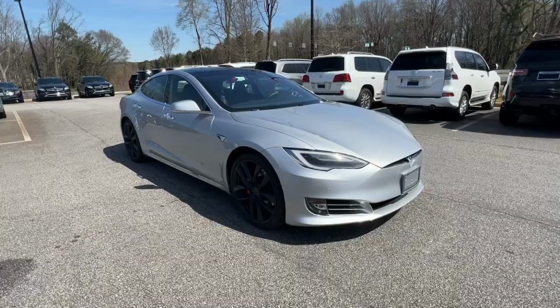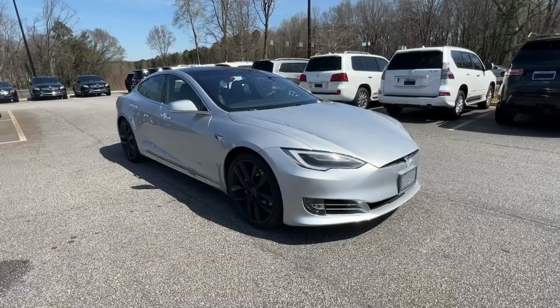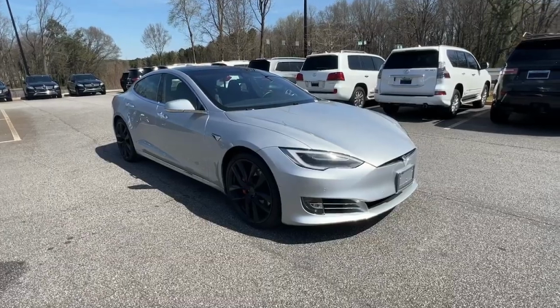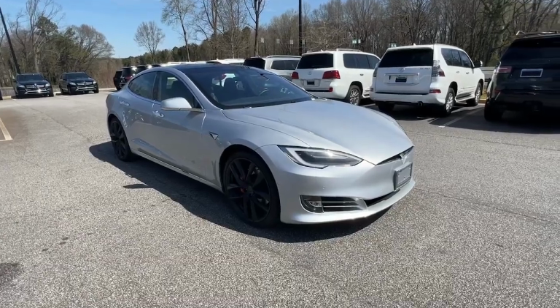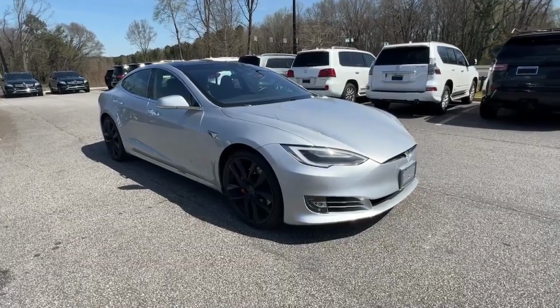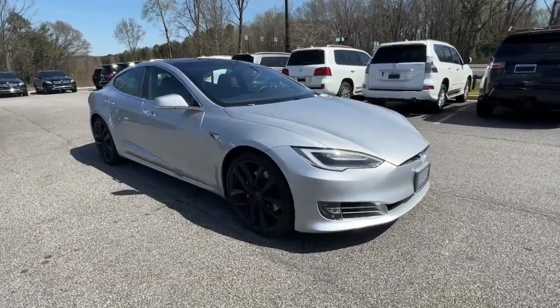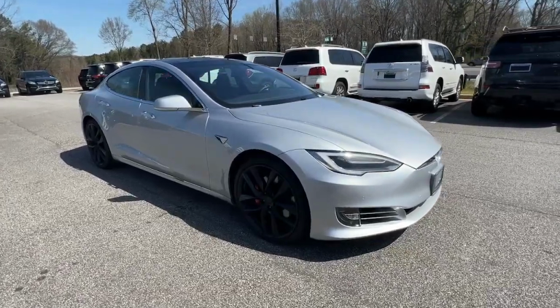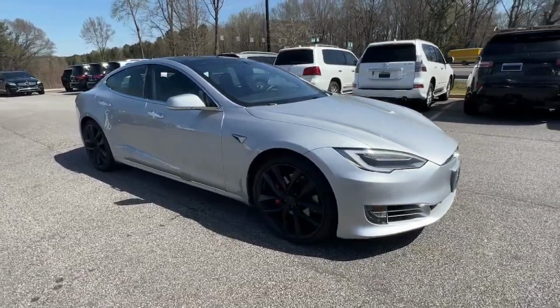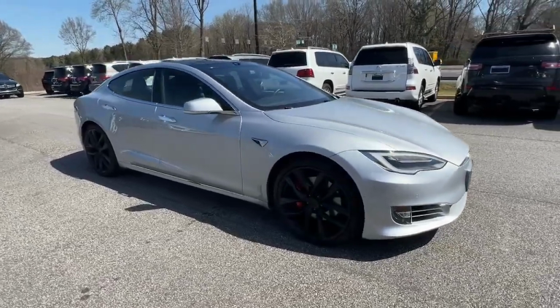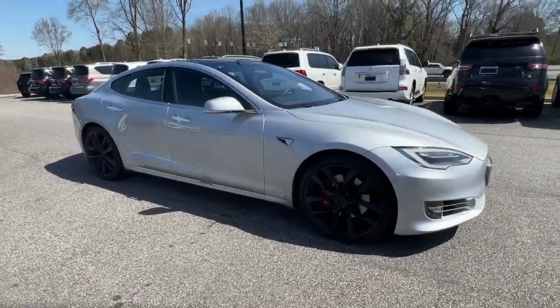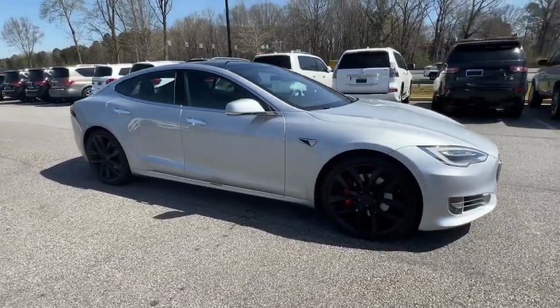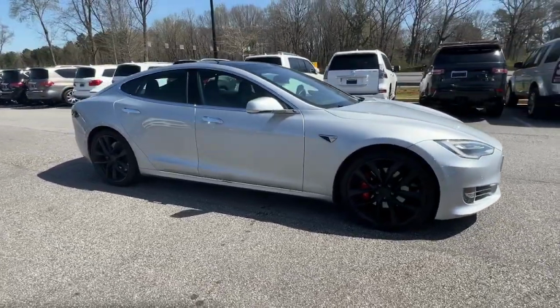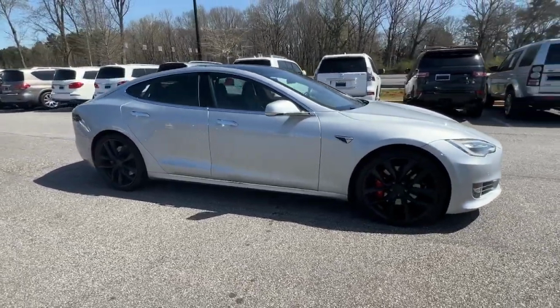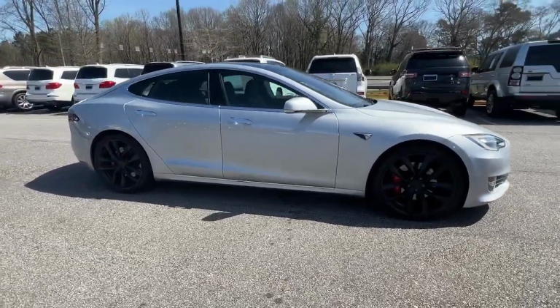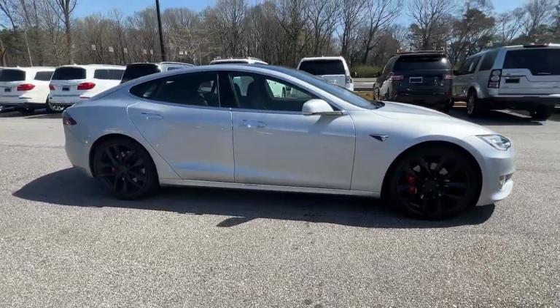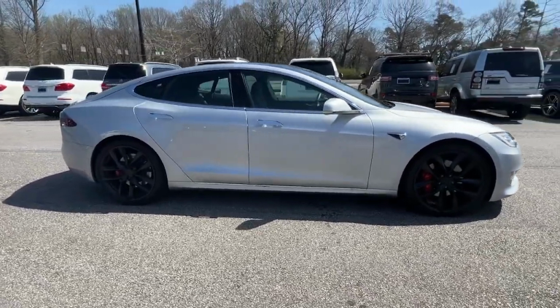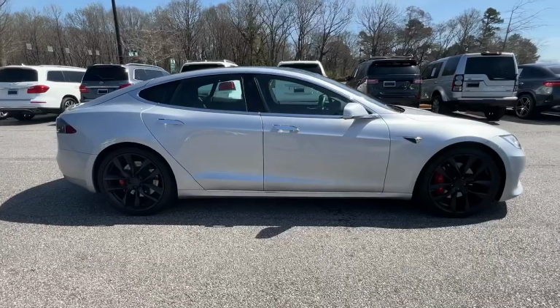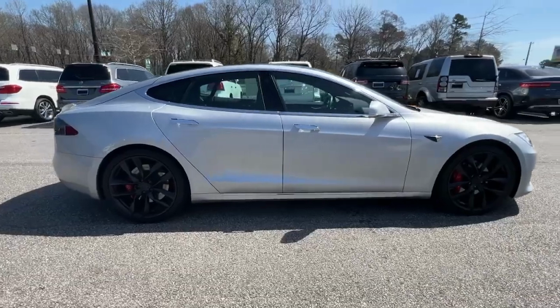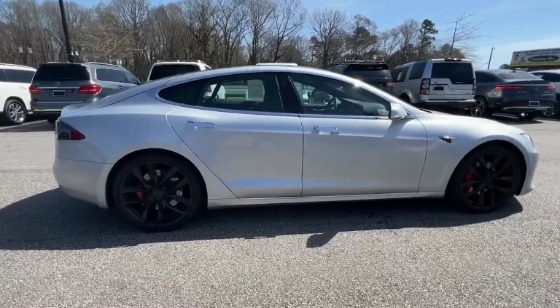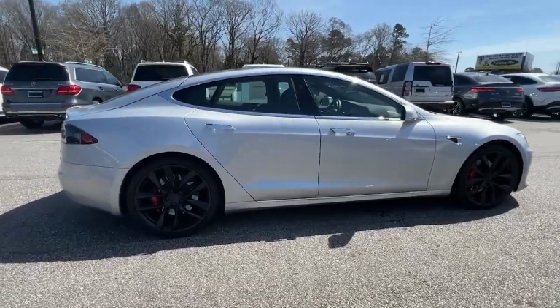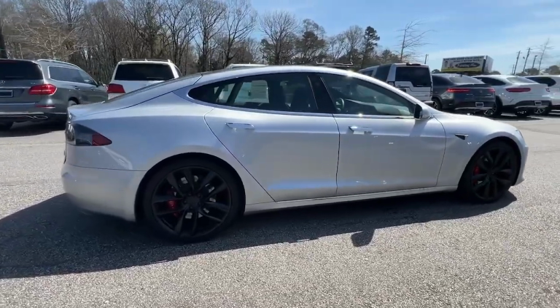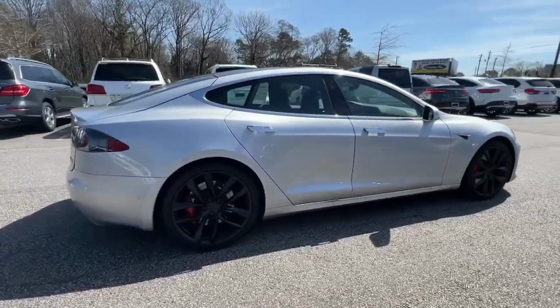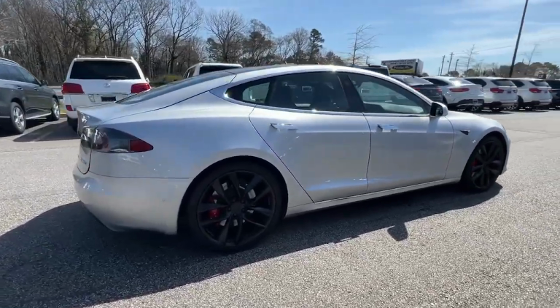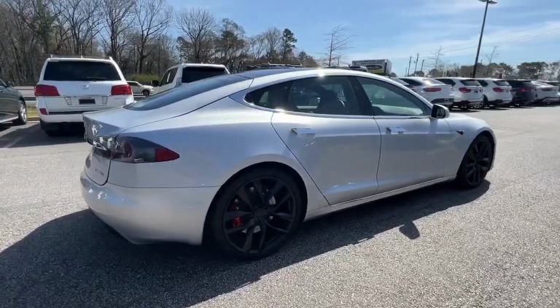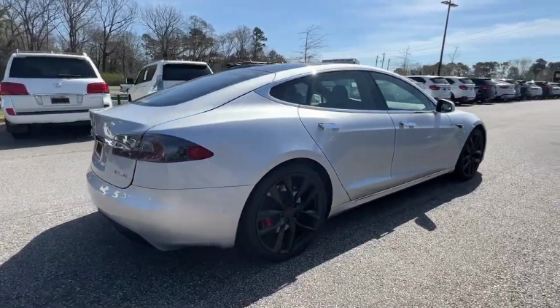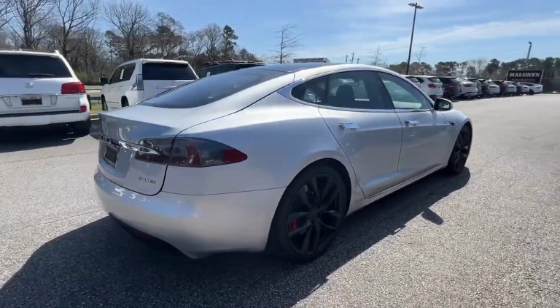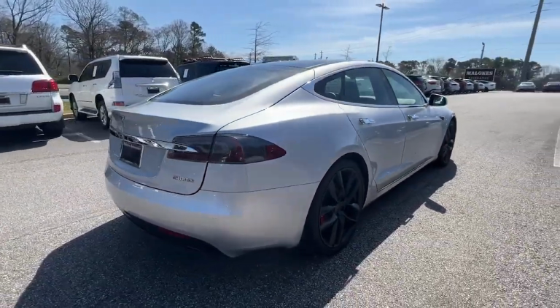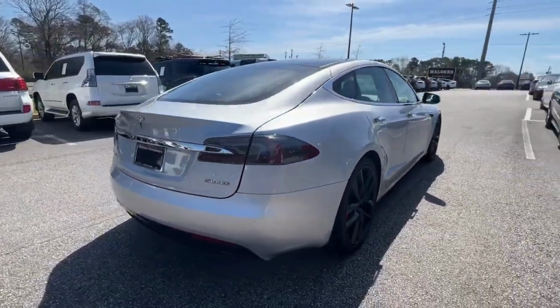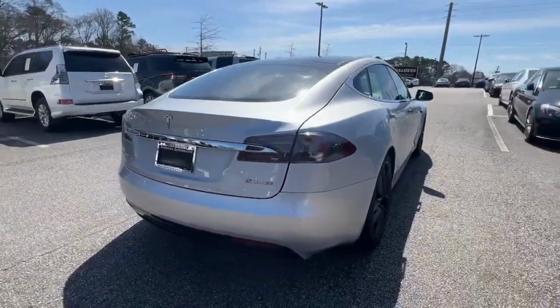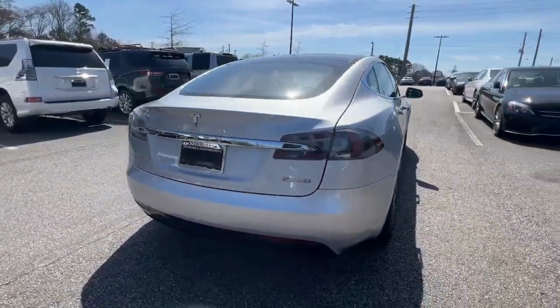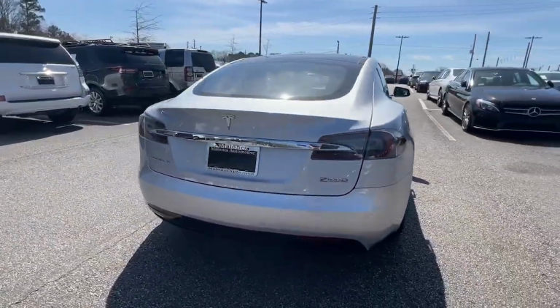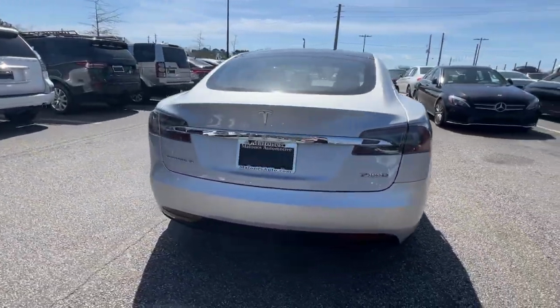You will love the features of this 2018 Tesla Model S. This vehicle still has fewer than 15,000 miles on the clock, so it won't last long.